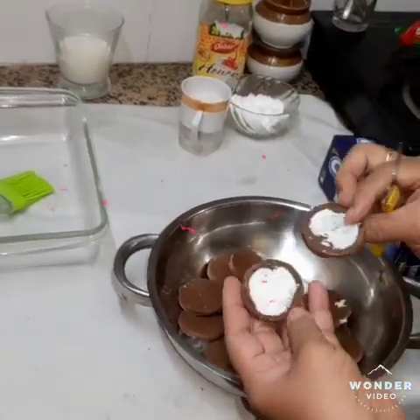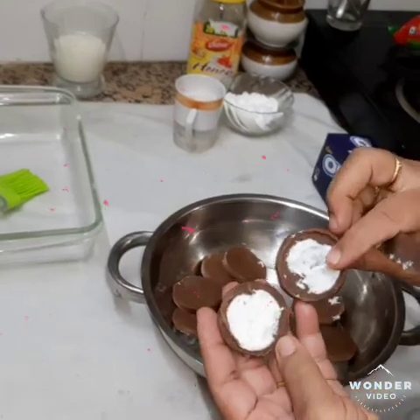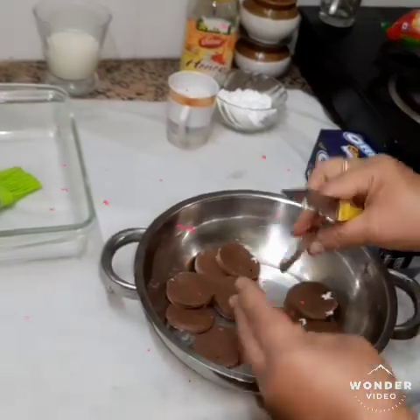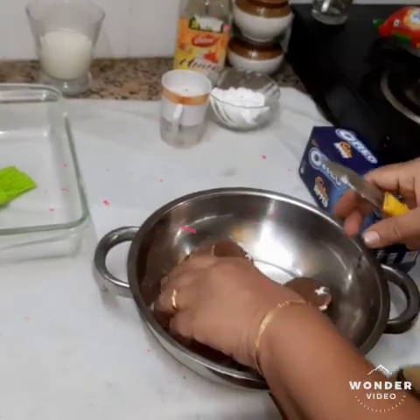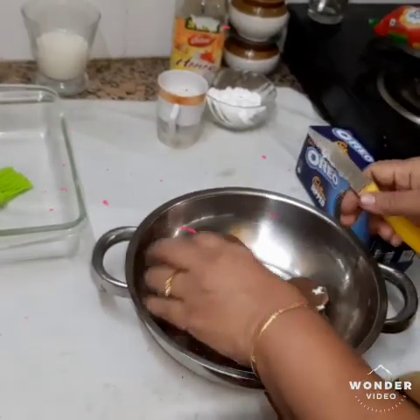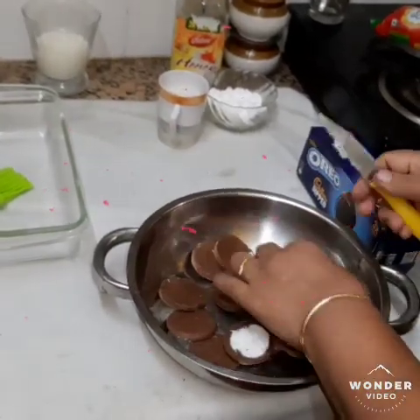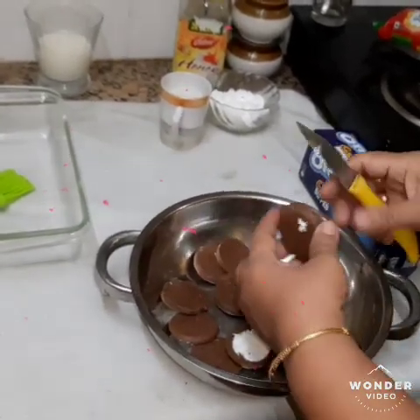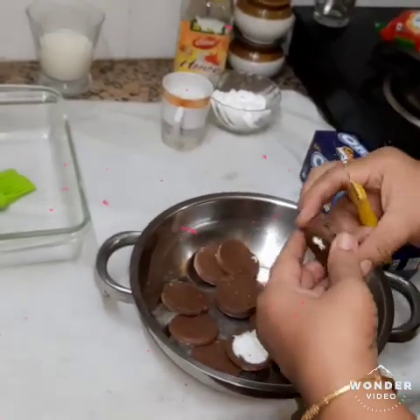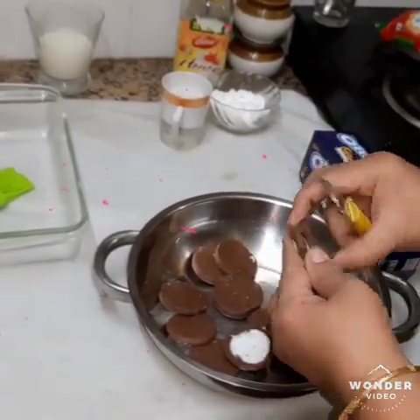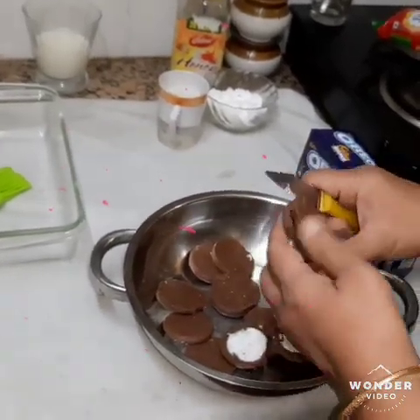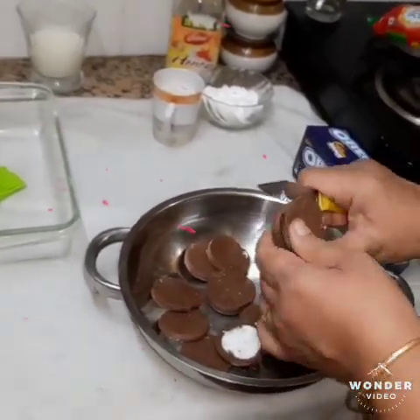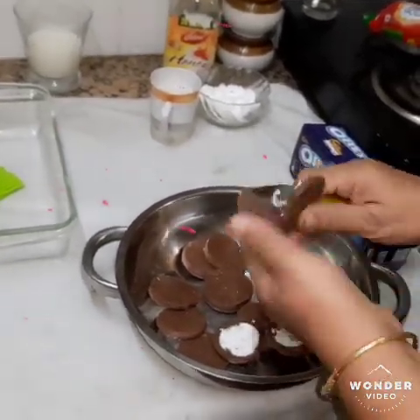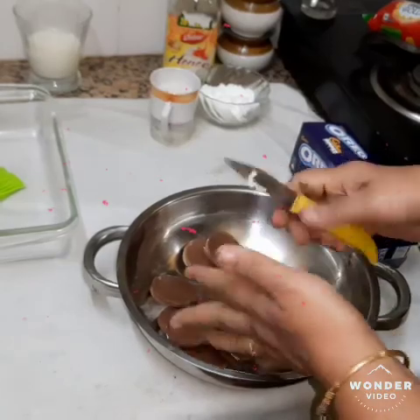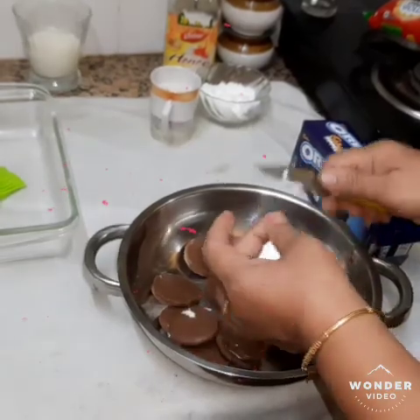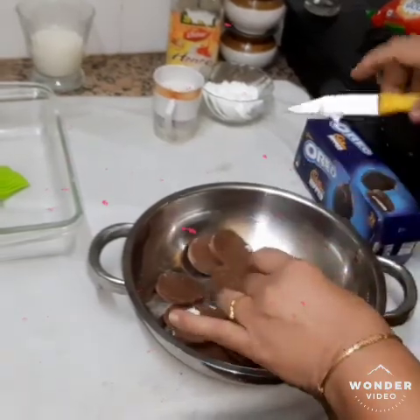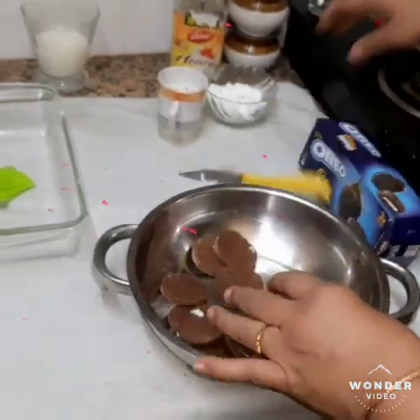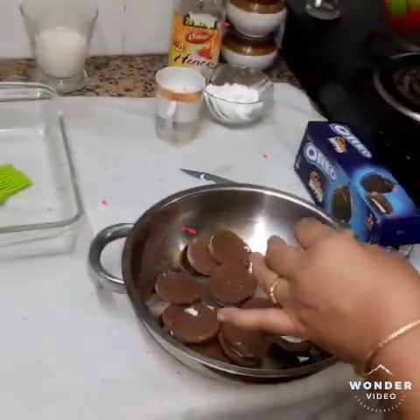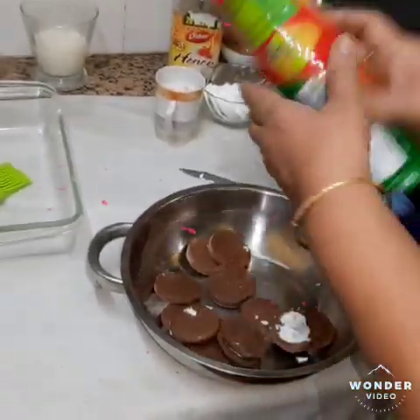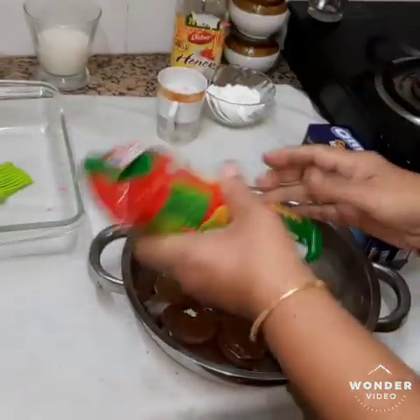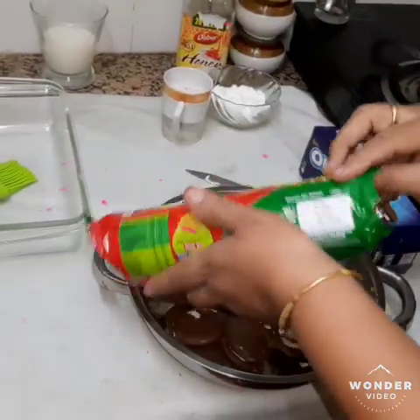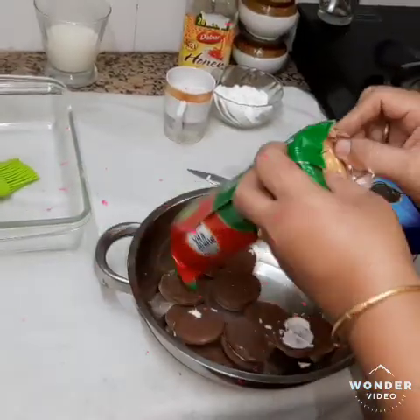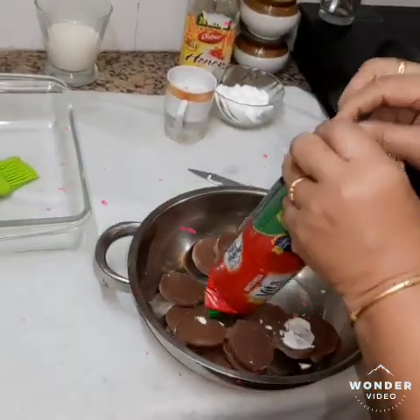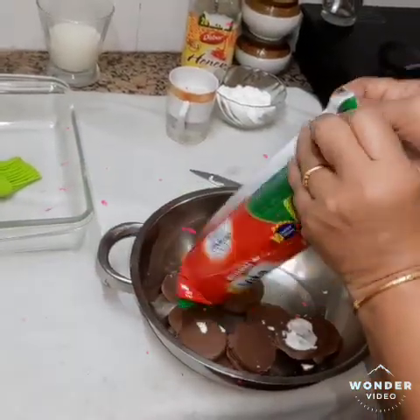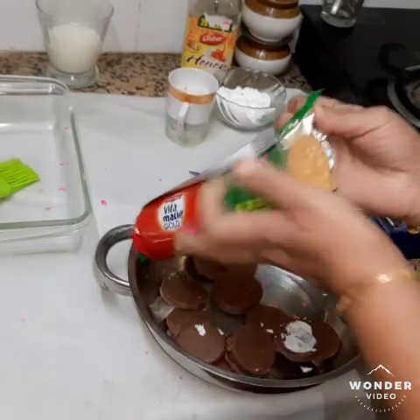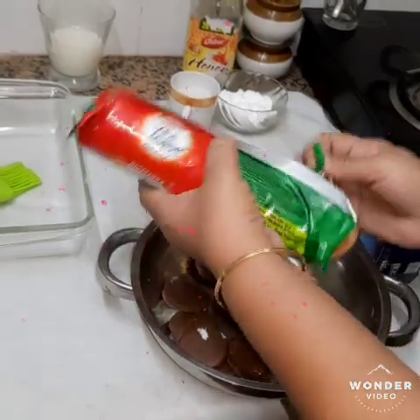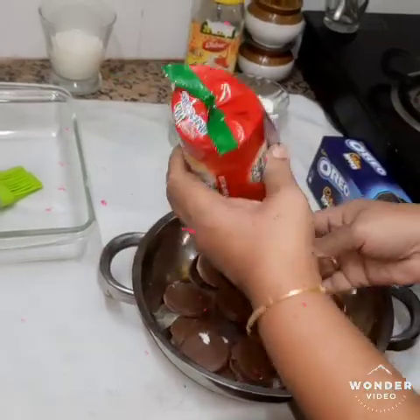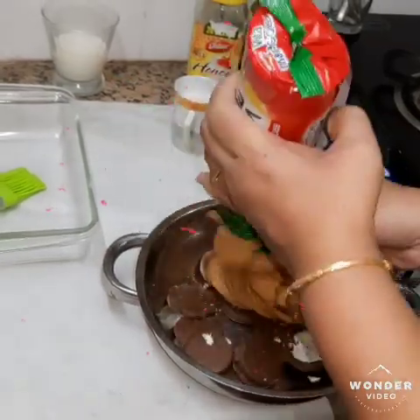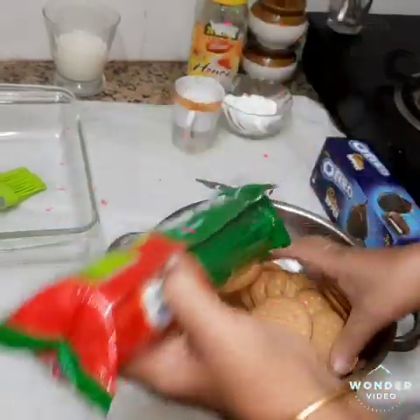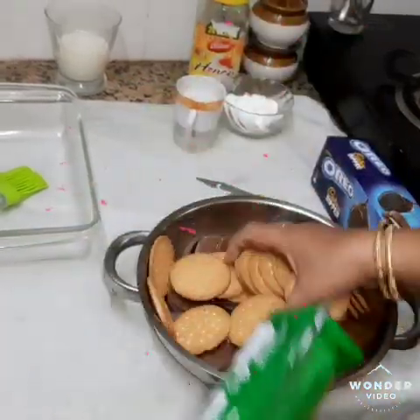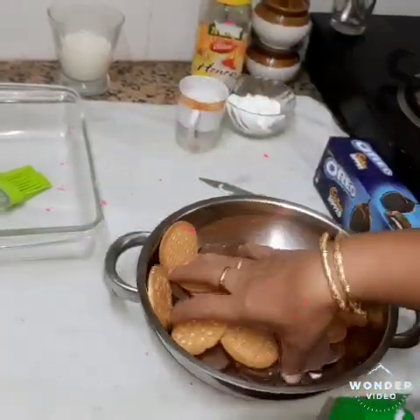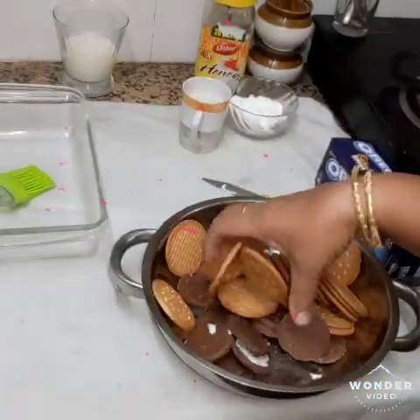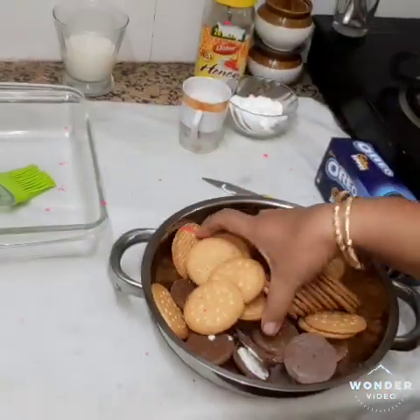Cream is all the cream. 2 guli, mix it up.